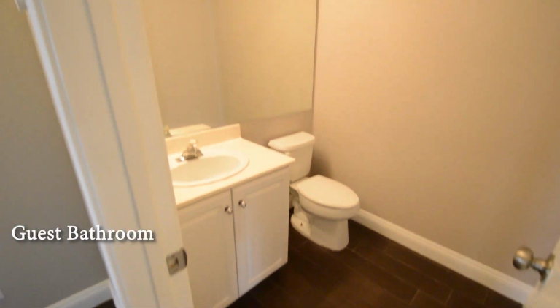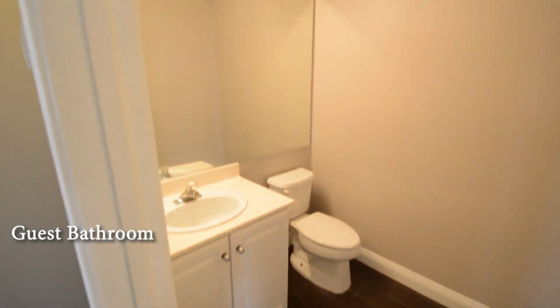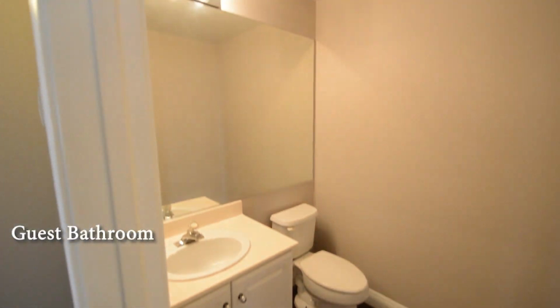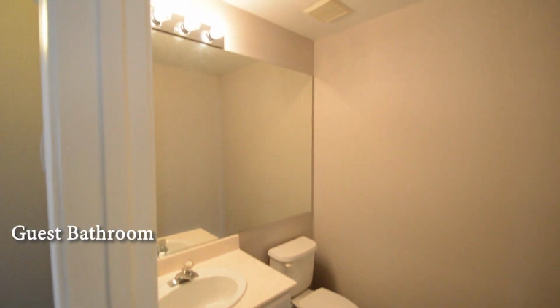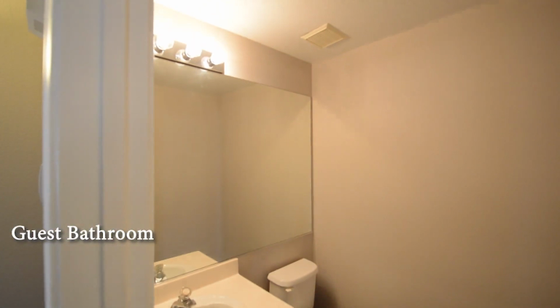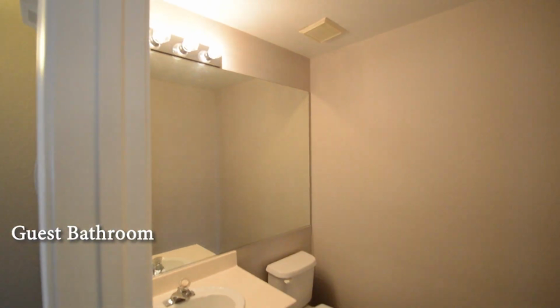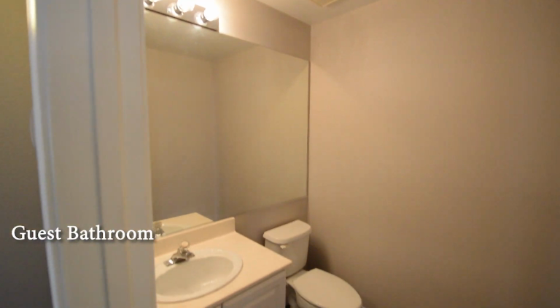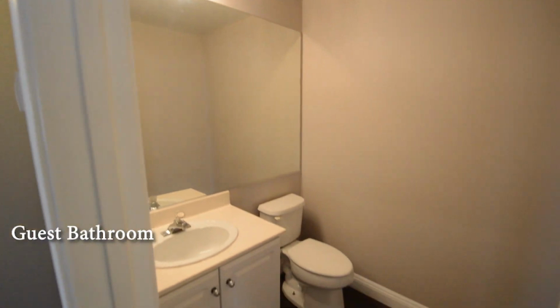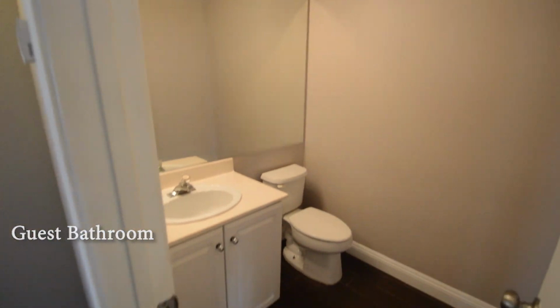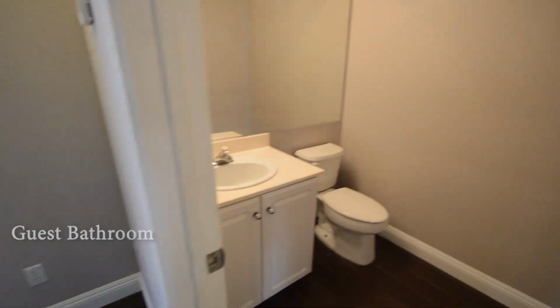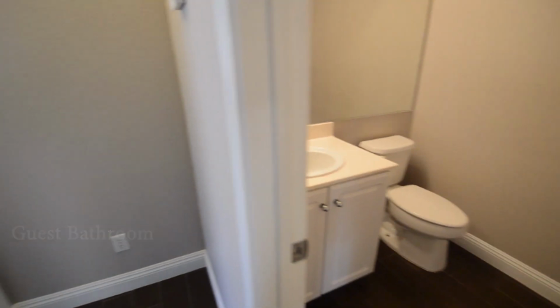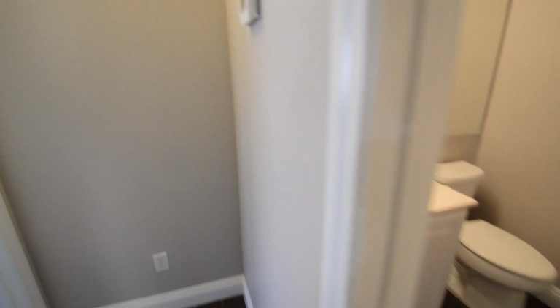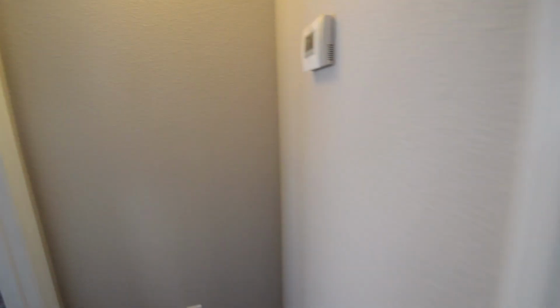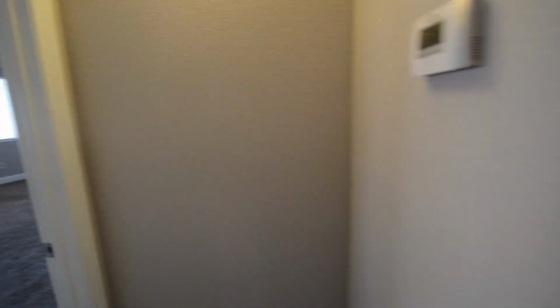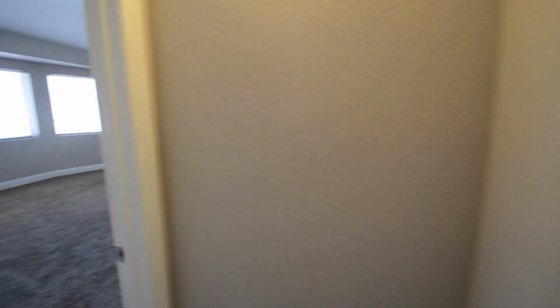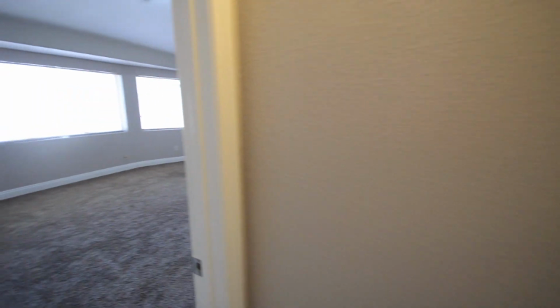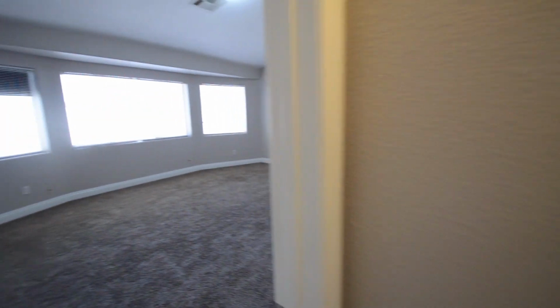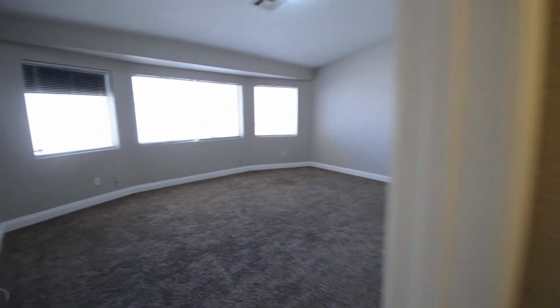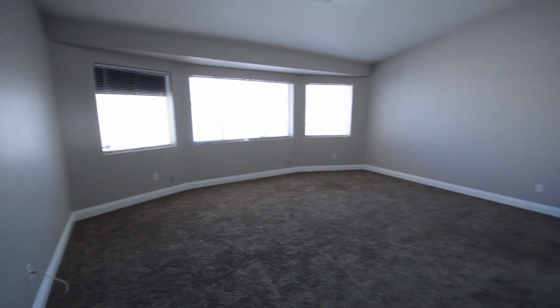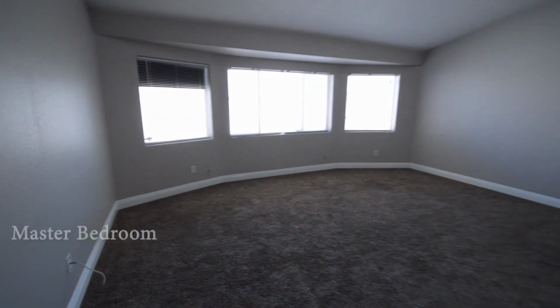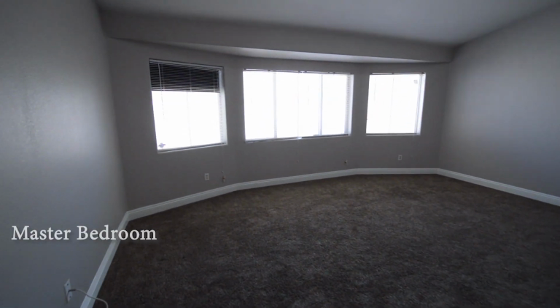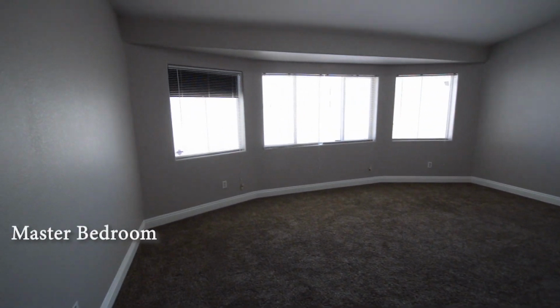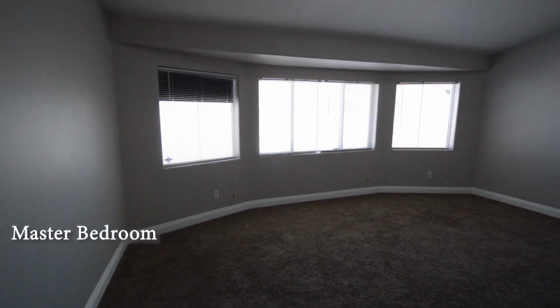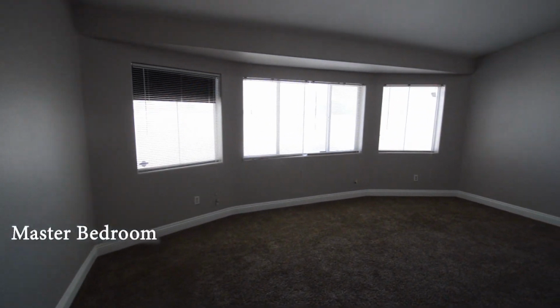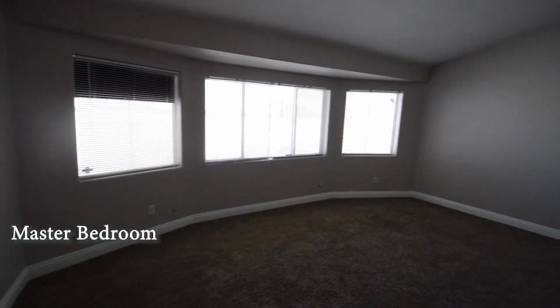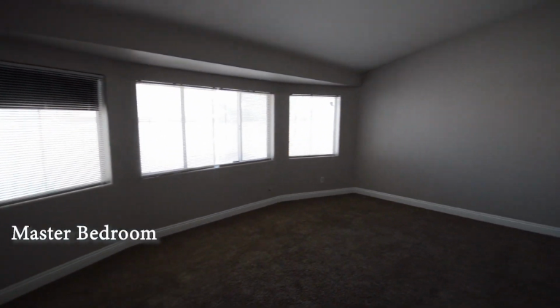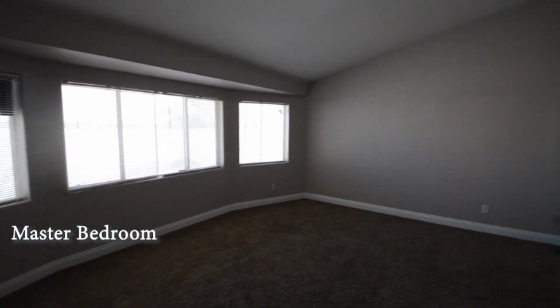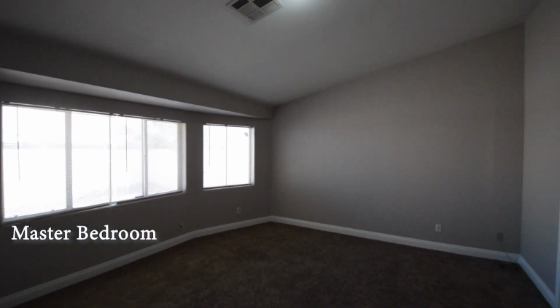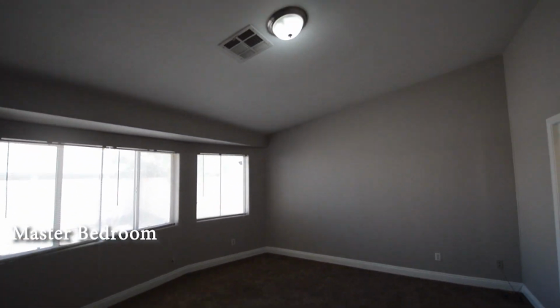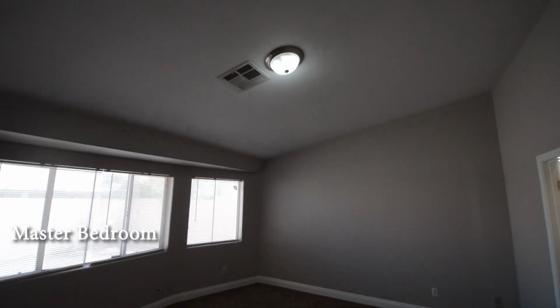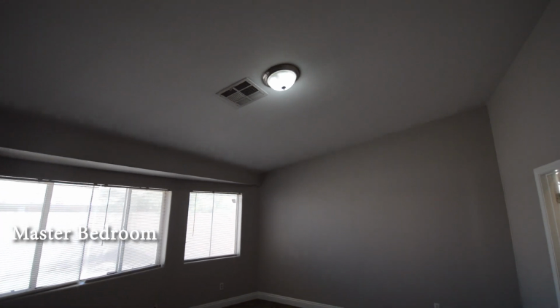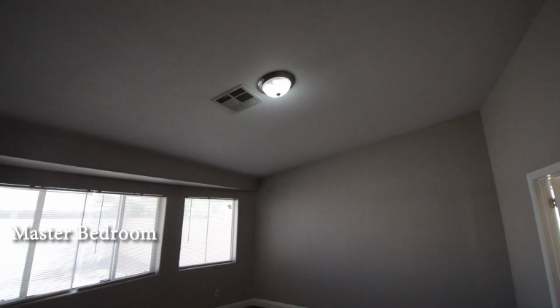The guest bathroom has a large mirror wall. The large master bedroom has a high ceiling, bay window, and window blinds.